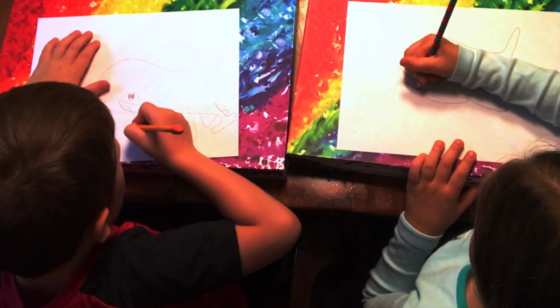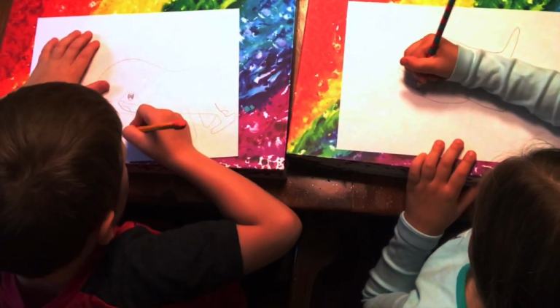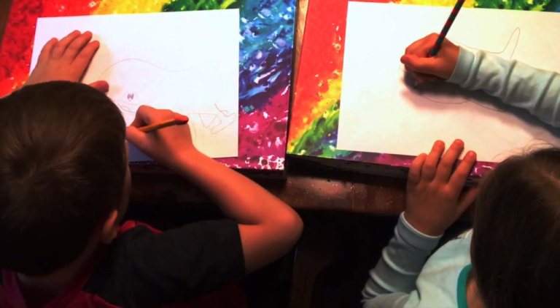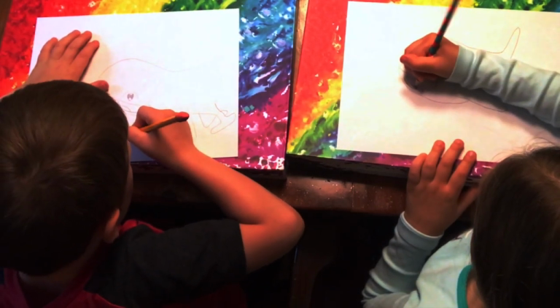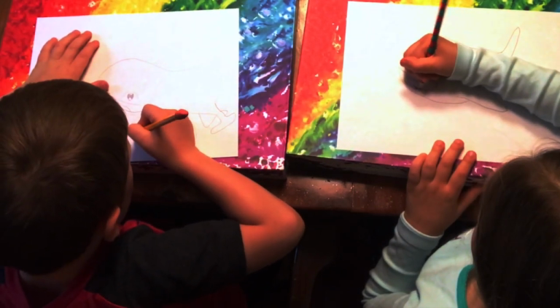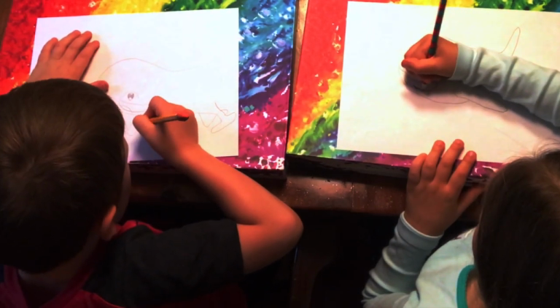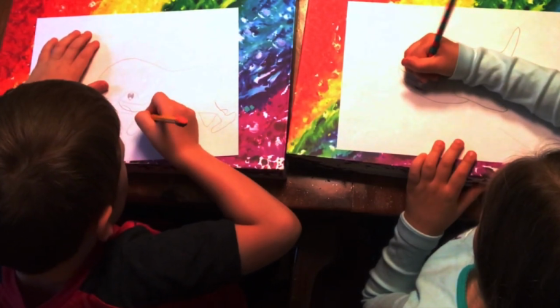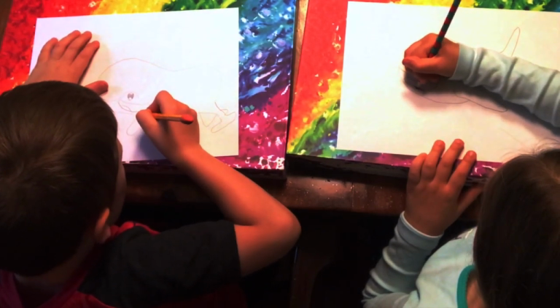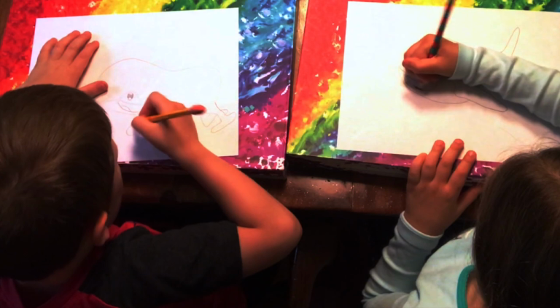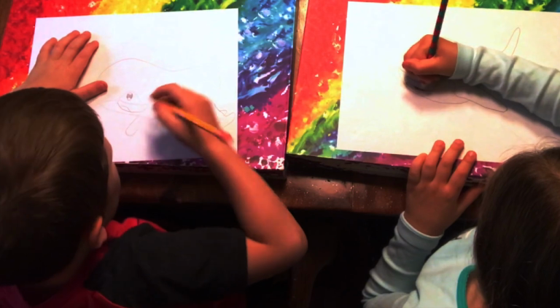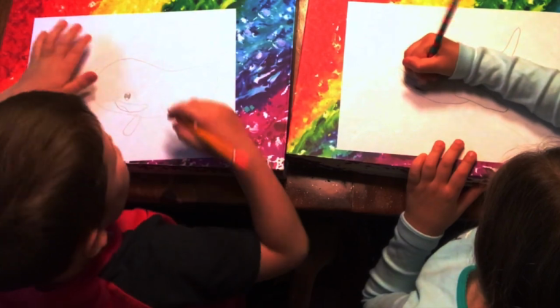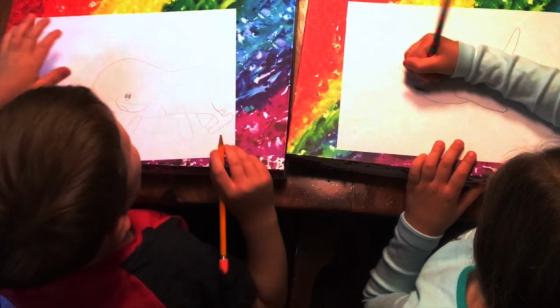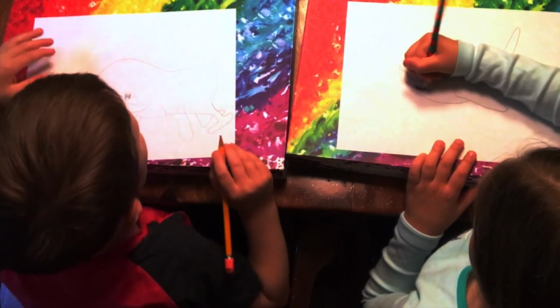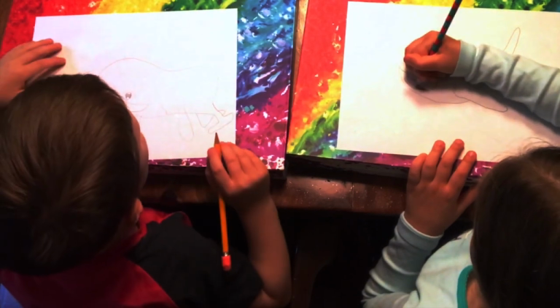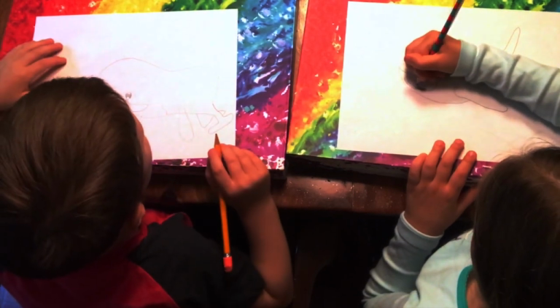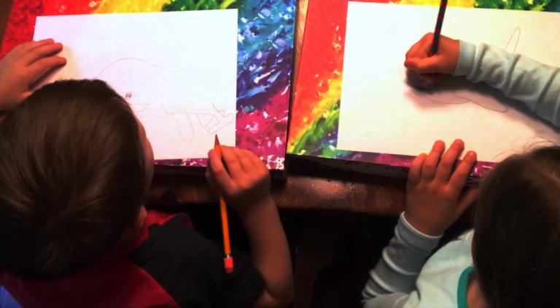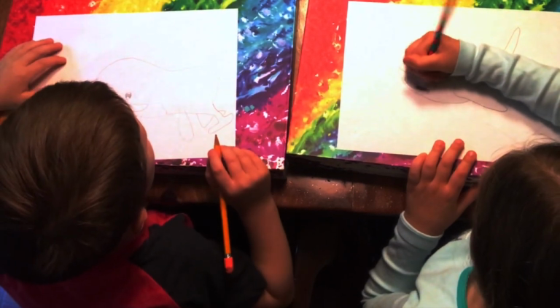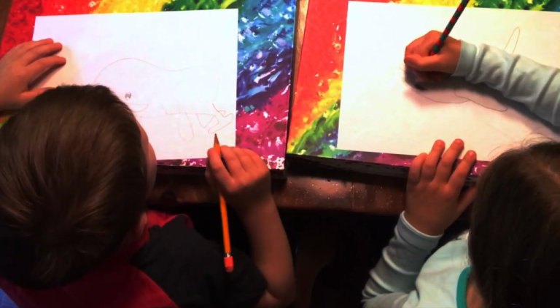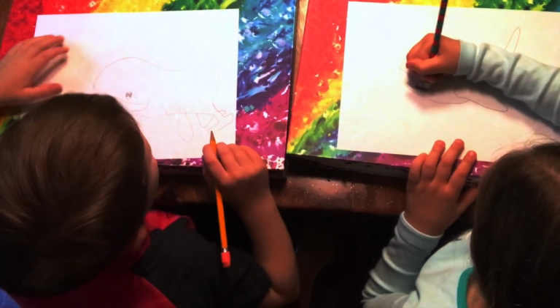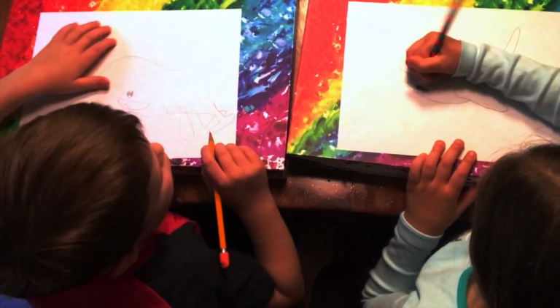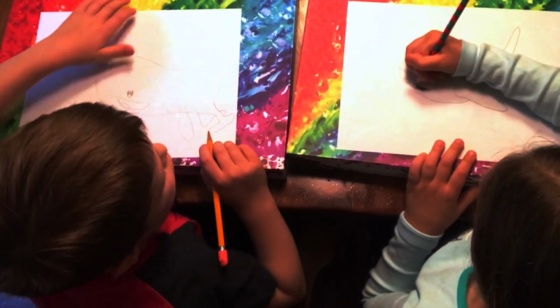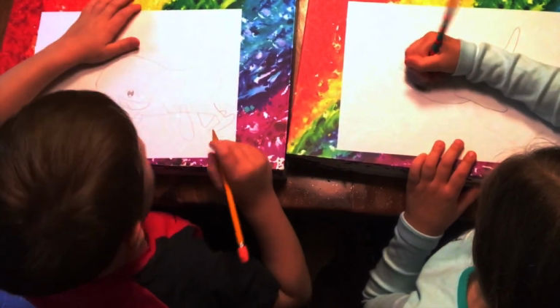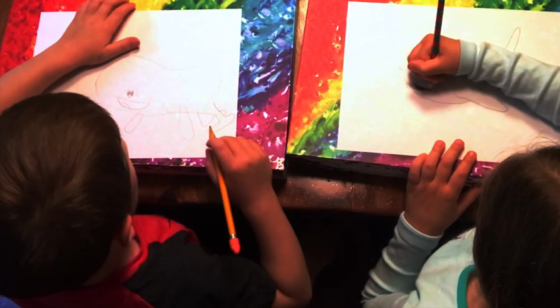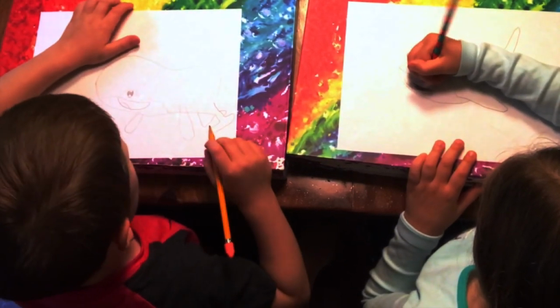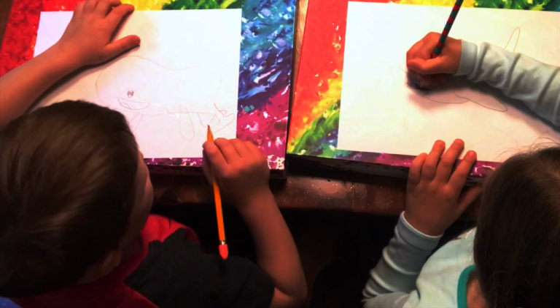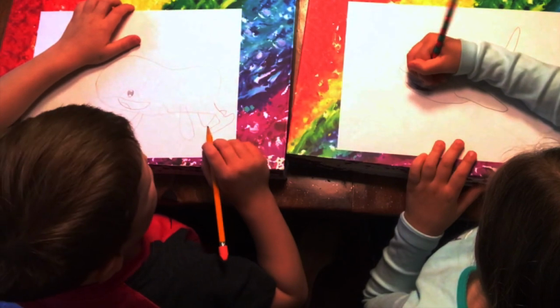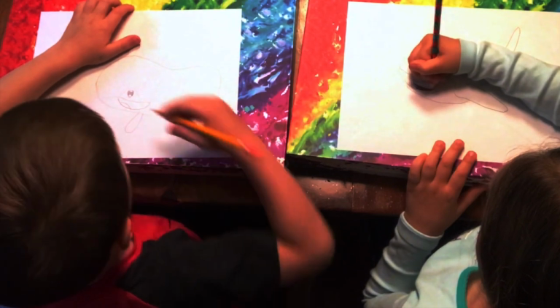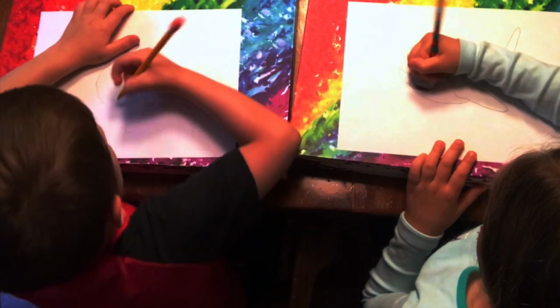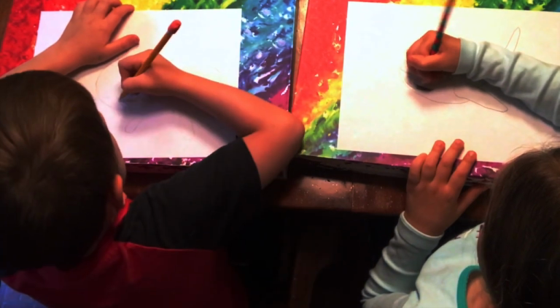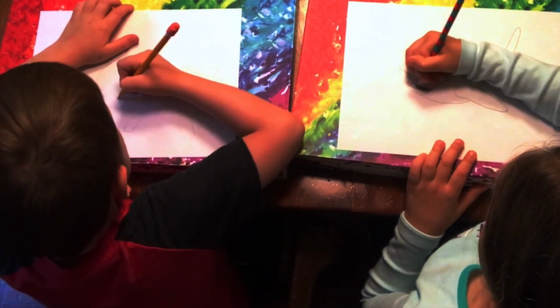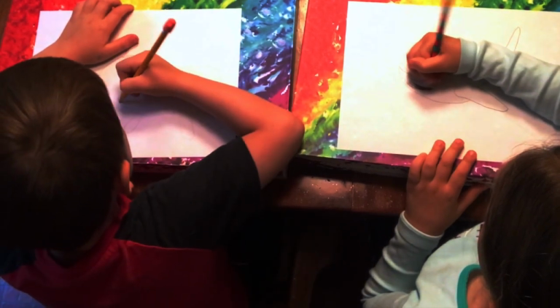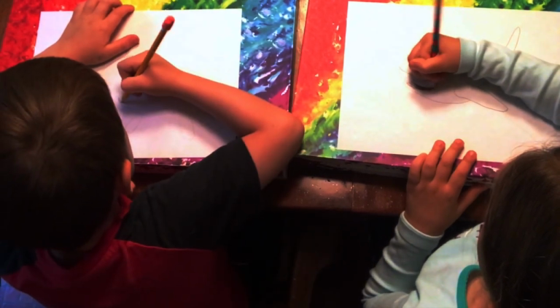Now let's color in the big part. Color in the big part.